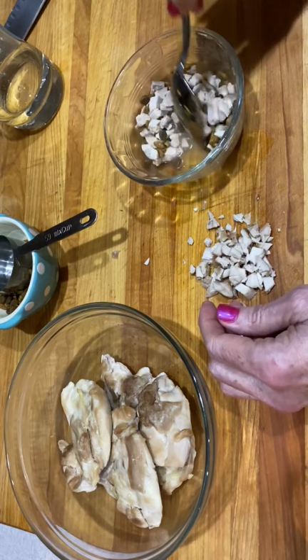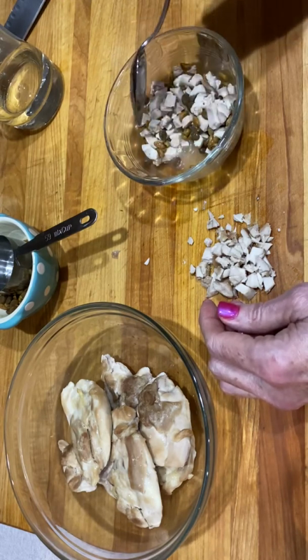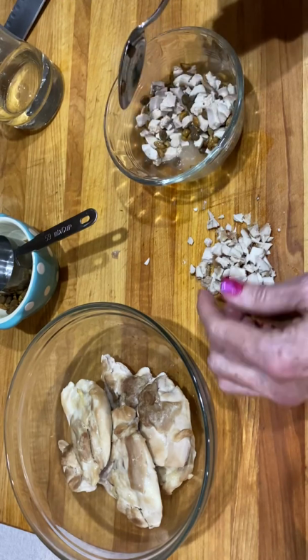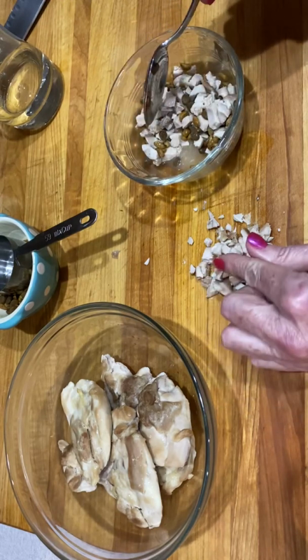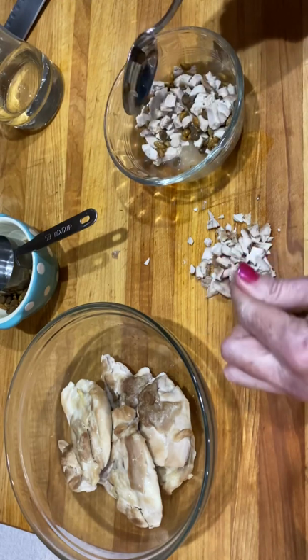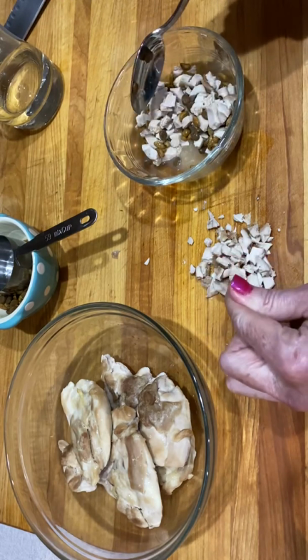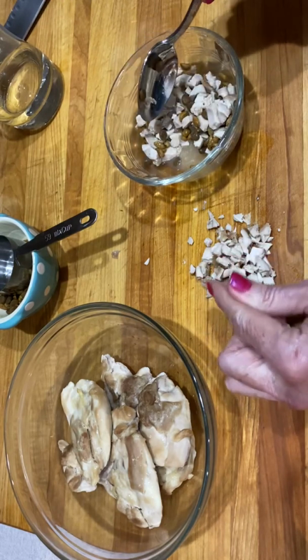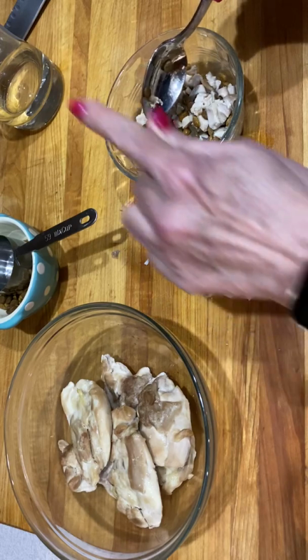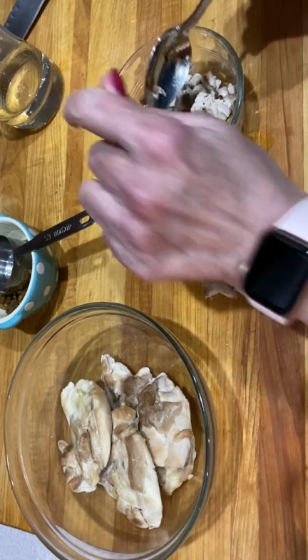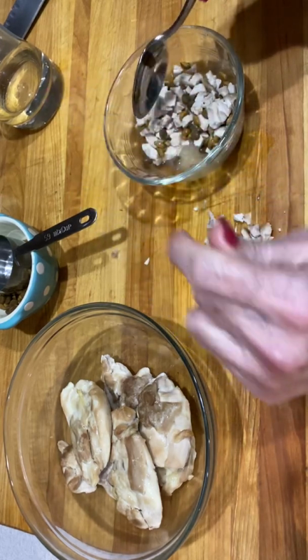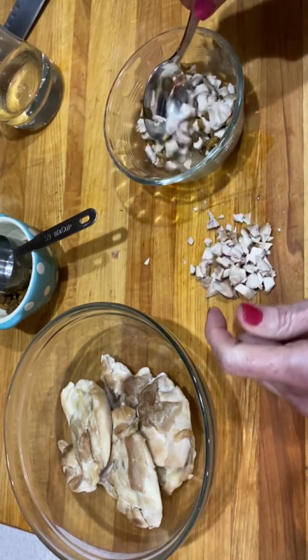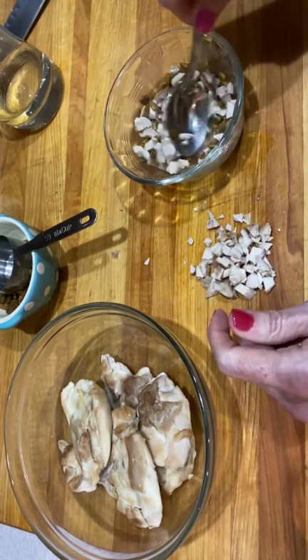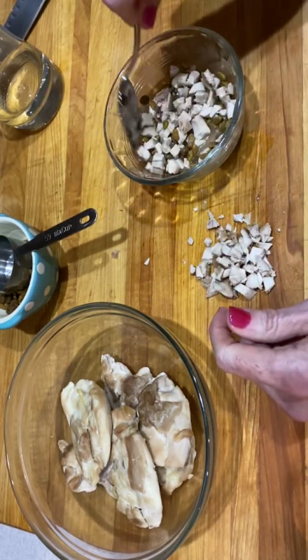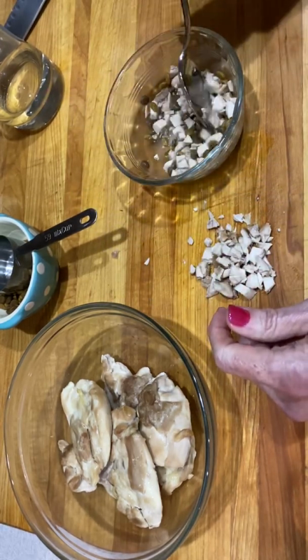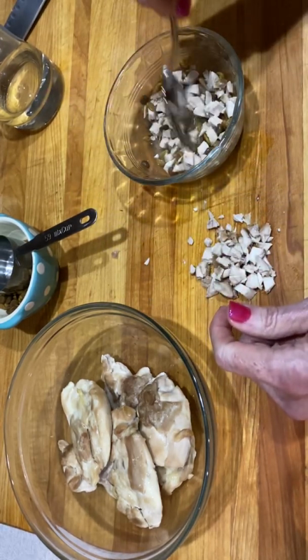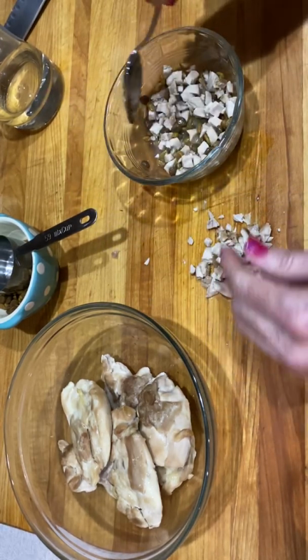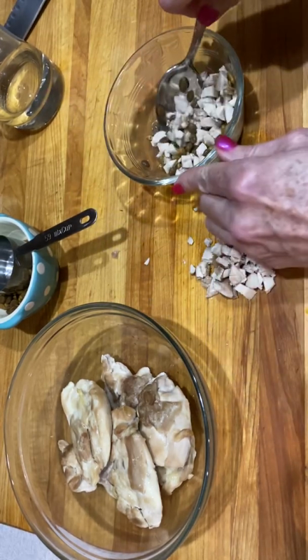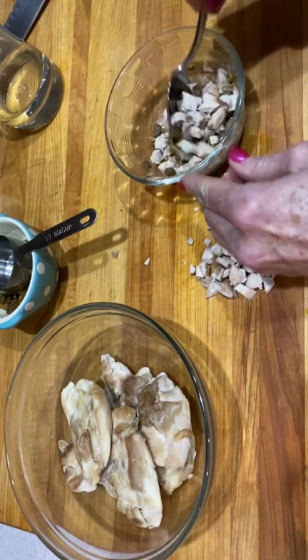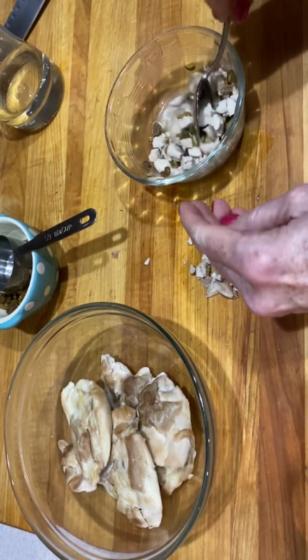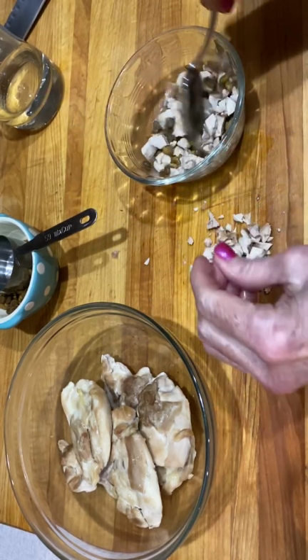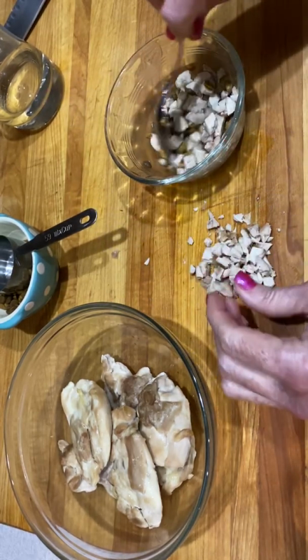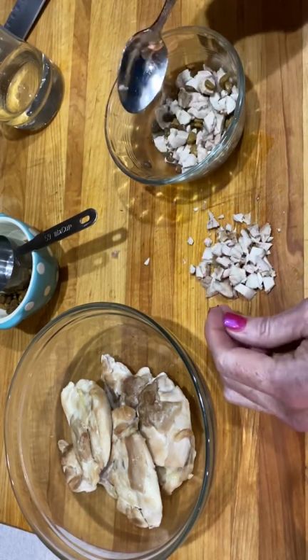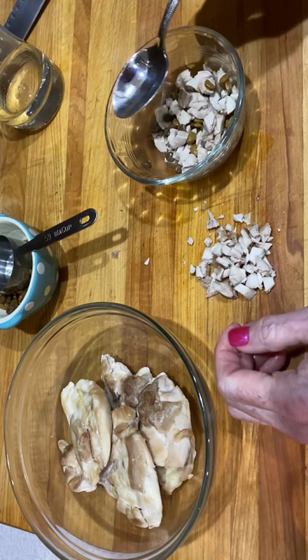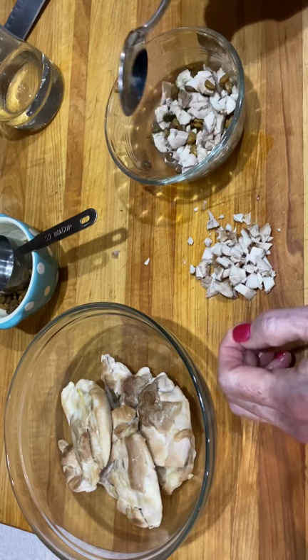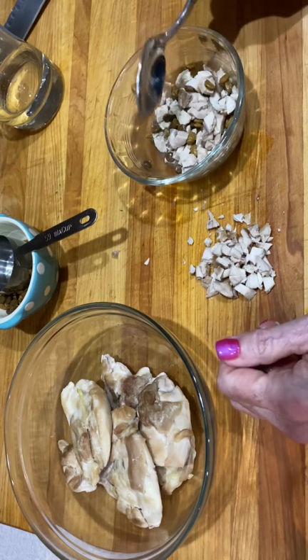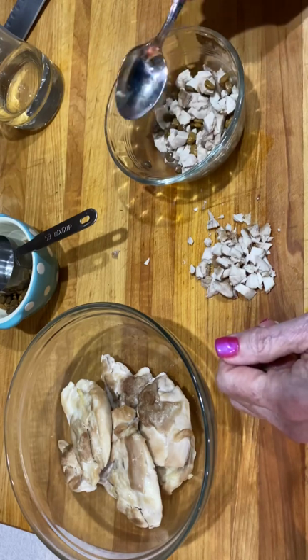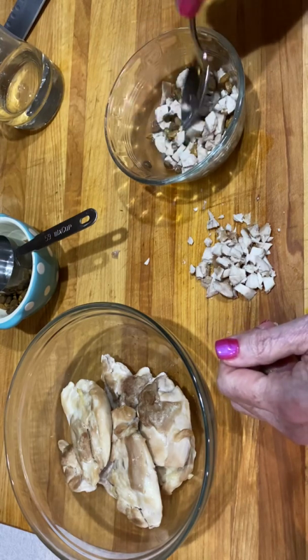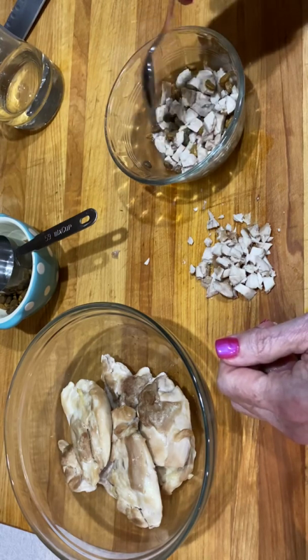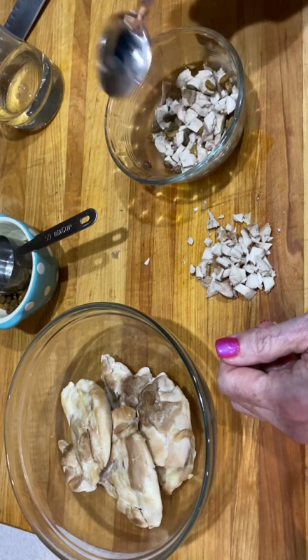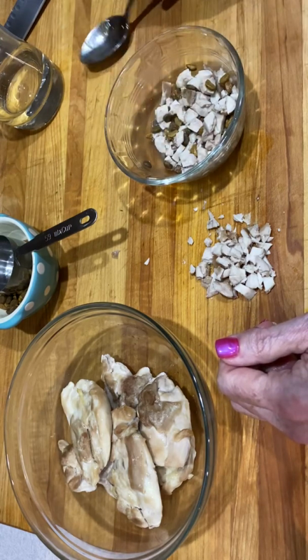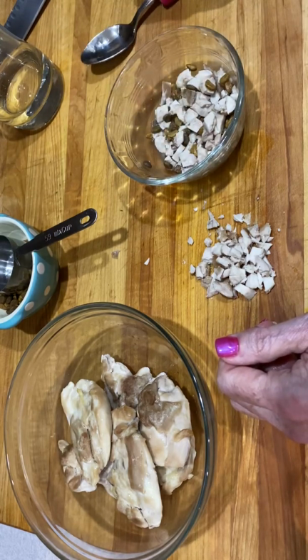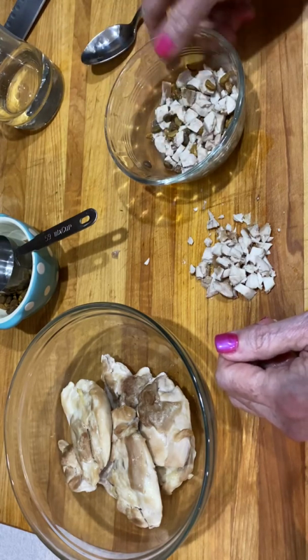Warm your chicken, warm your water, and then just mix it up together and then you can serve it to him just like this.